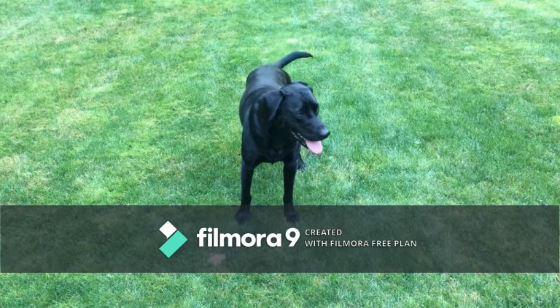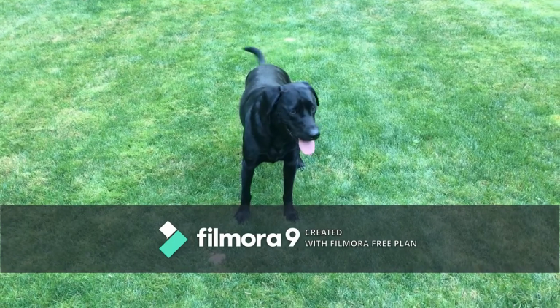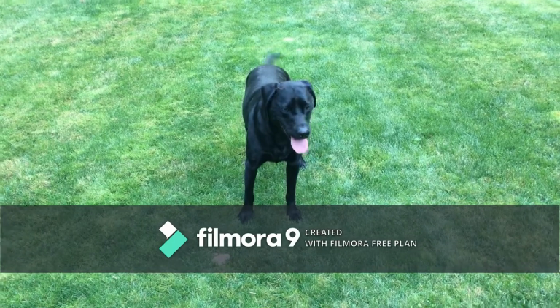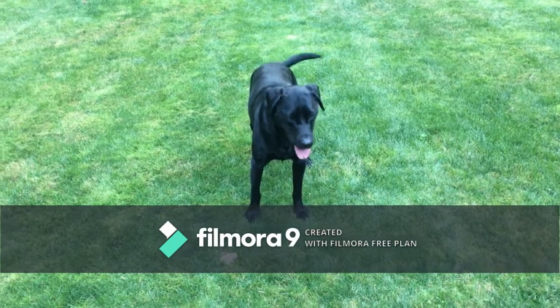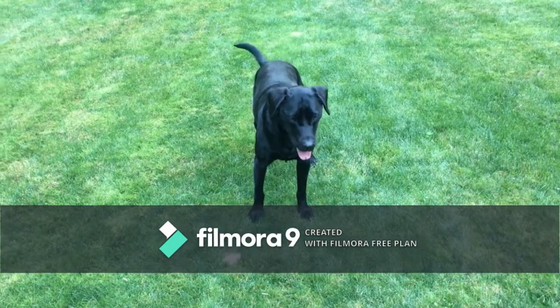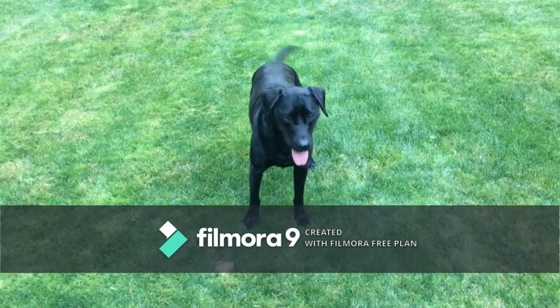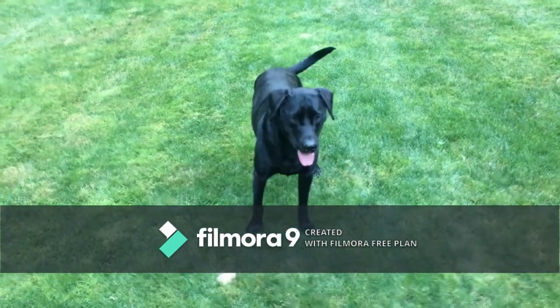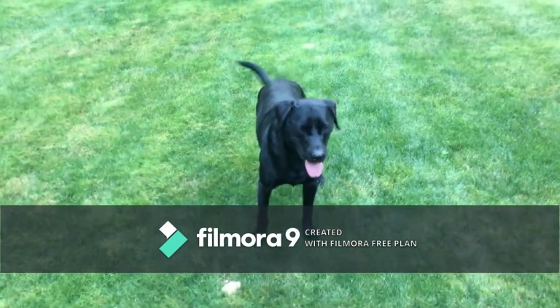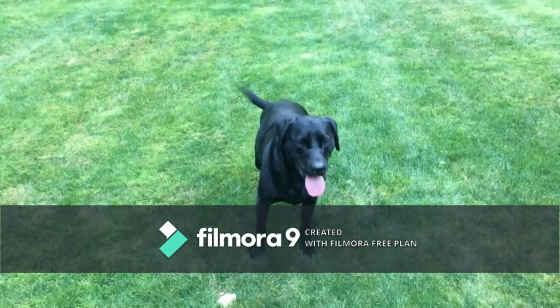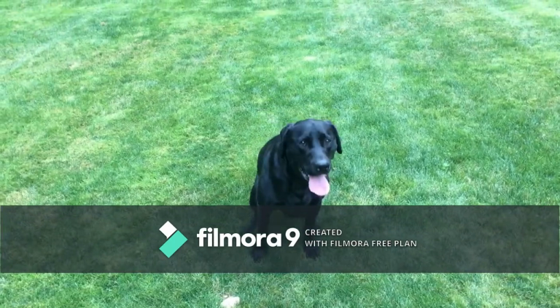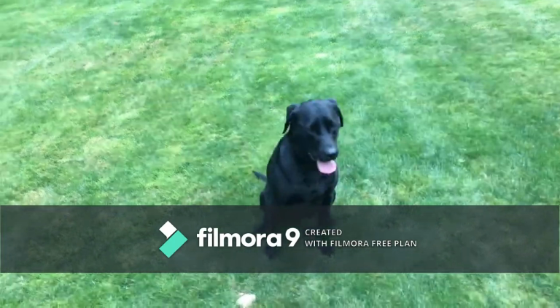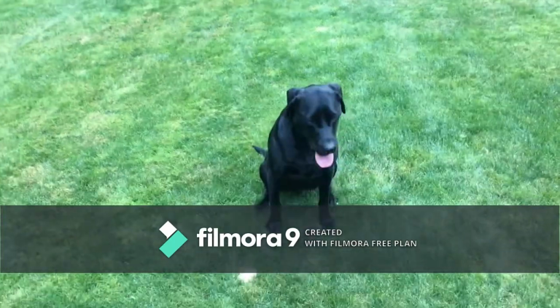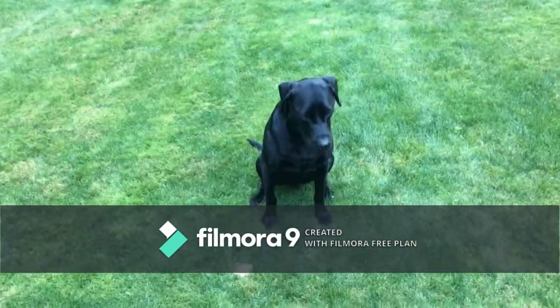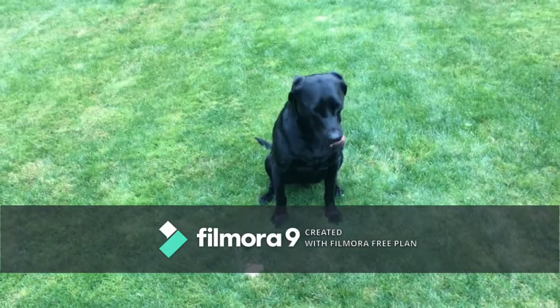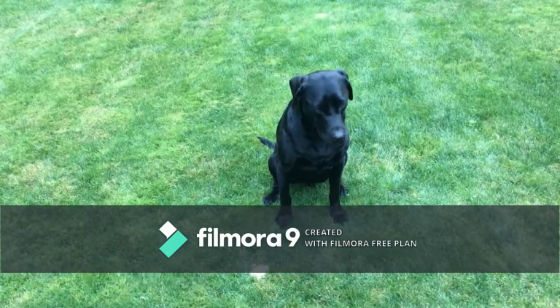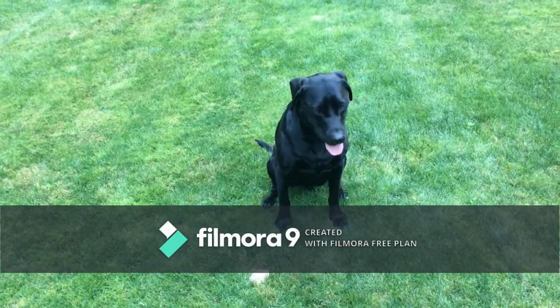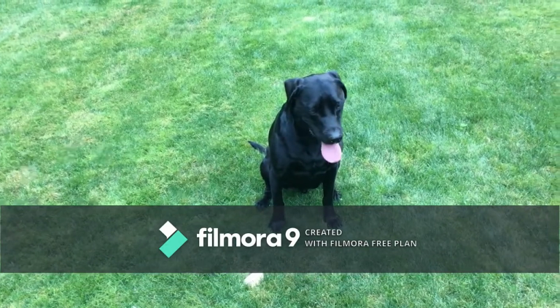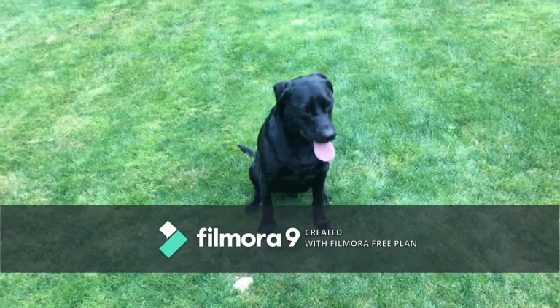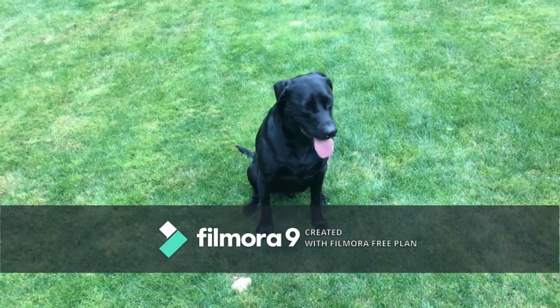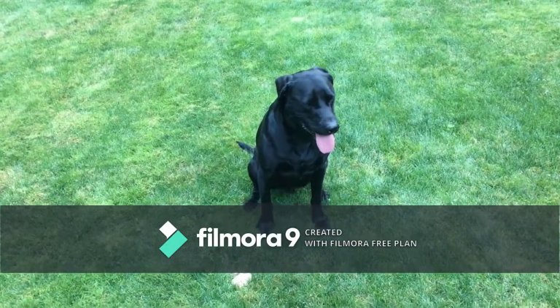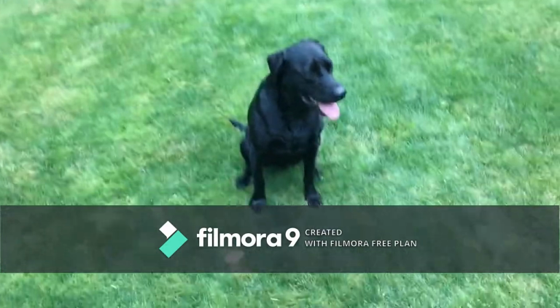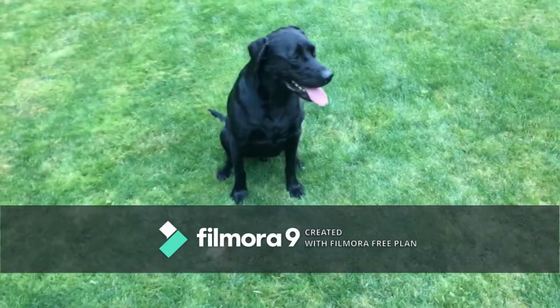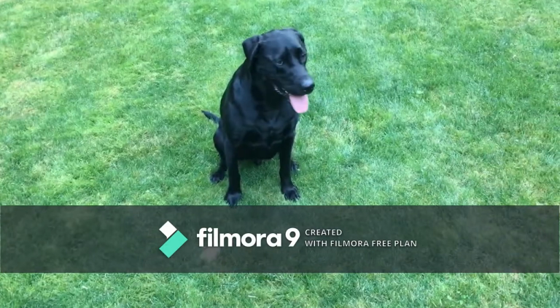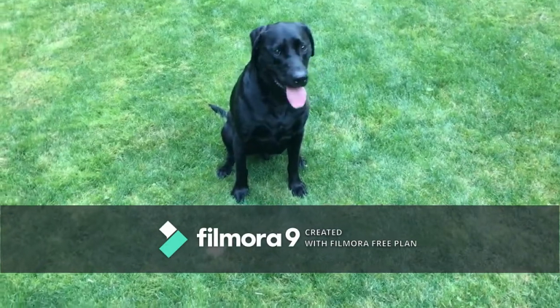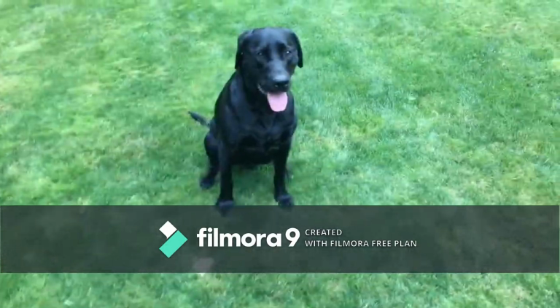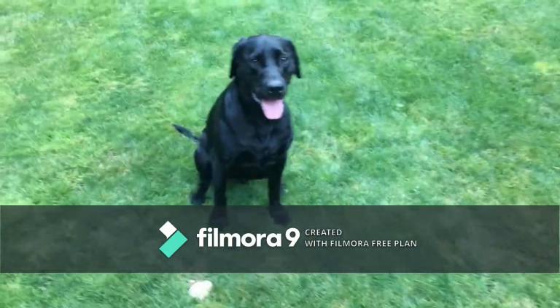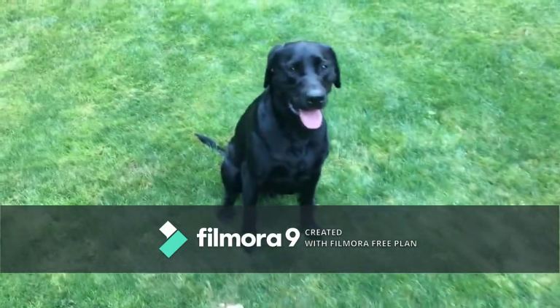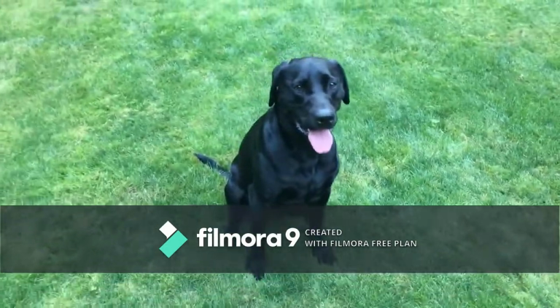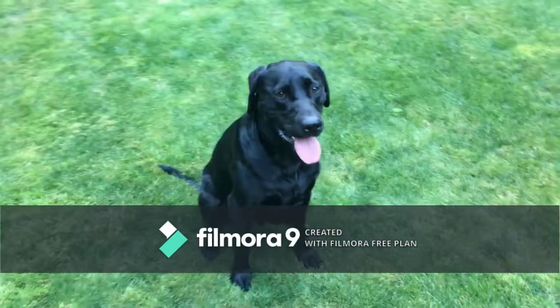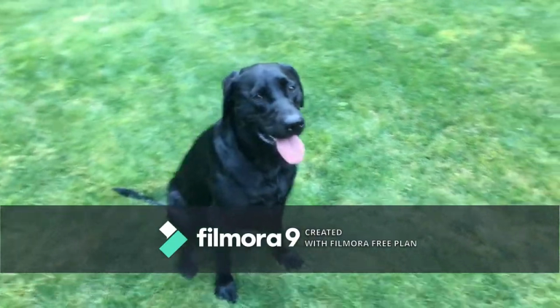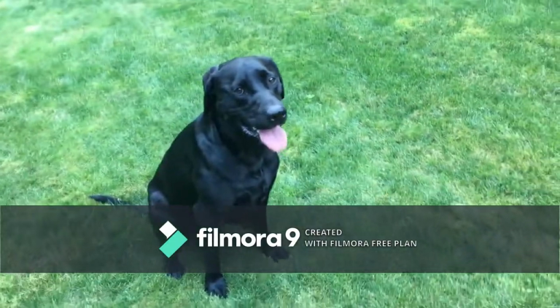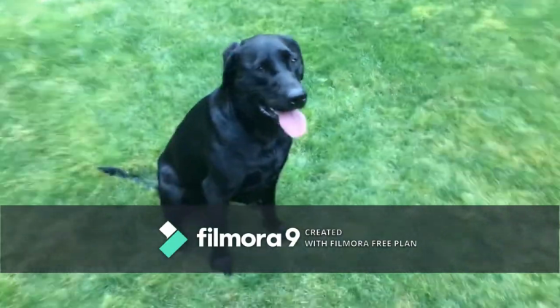All right, as you can see I did that a lot of times. That's how many repetitions you're going to do in a day for a dog to know exactly what to do.